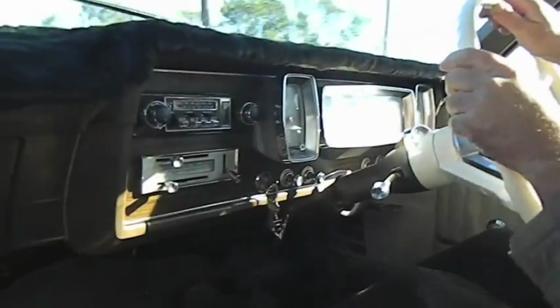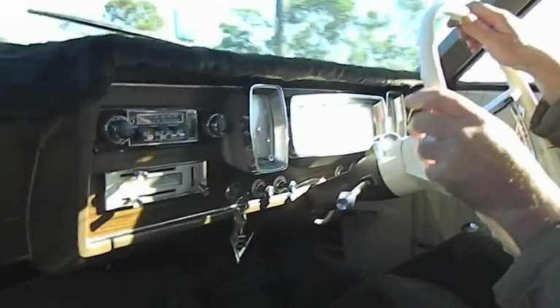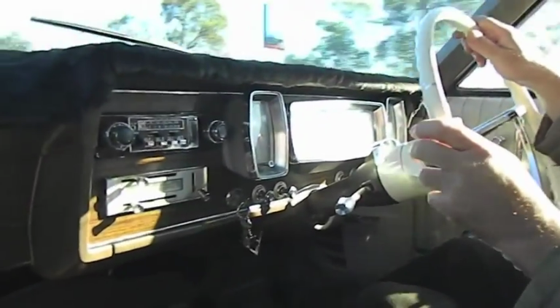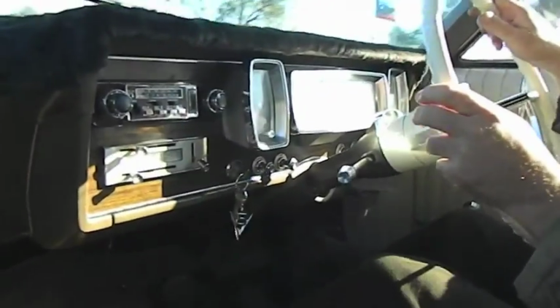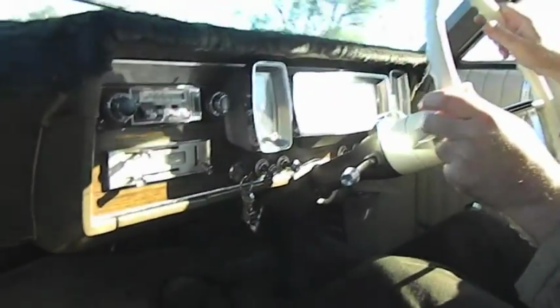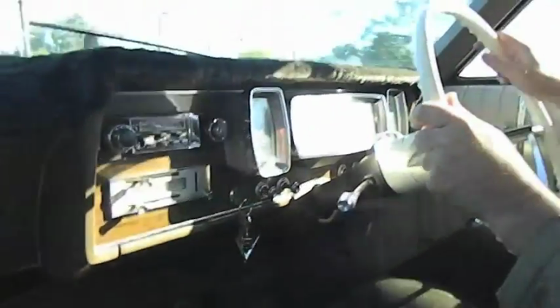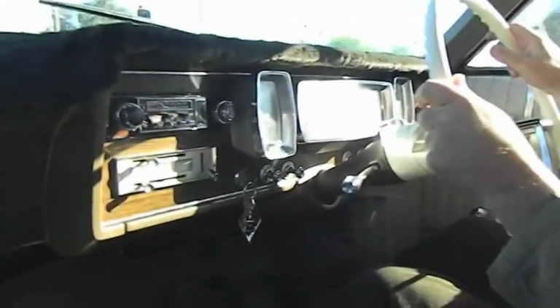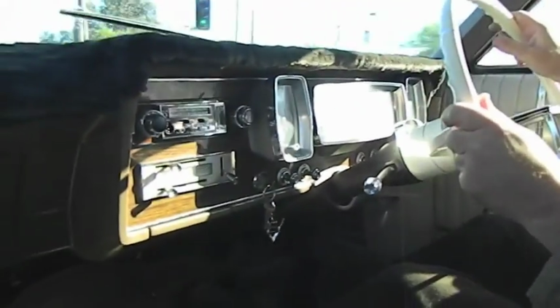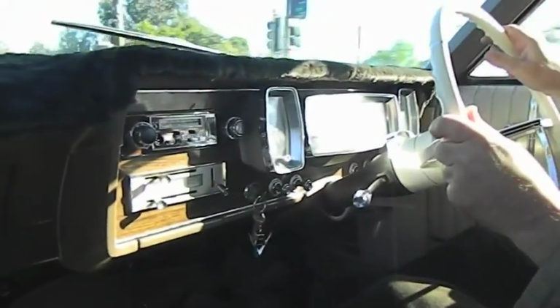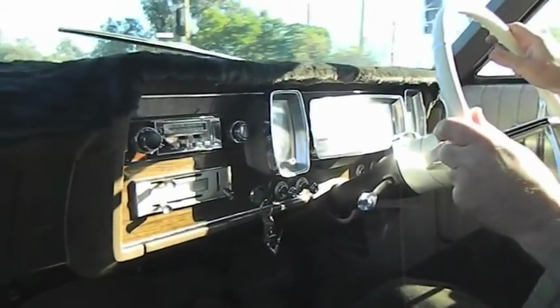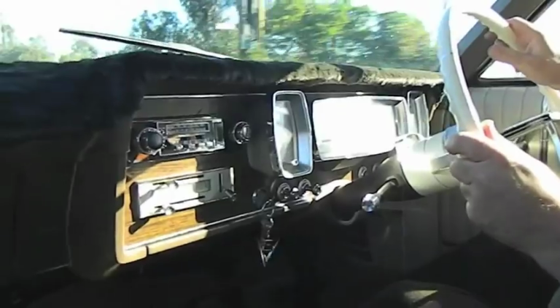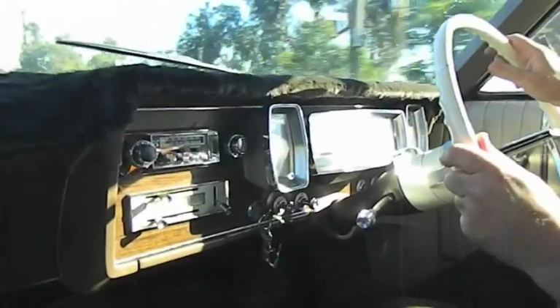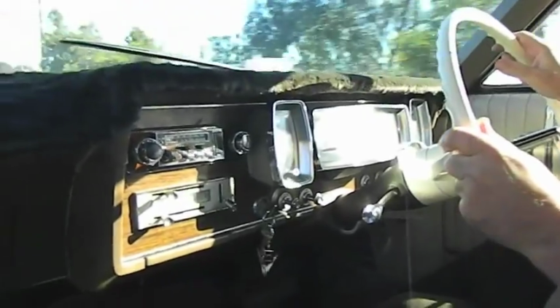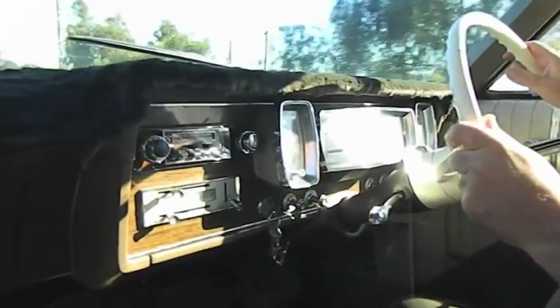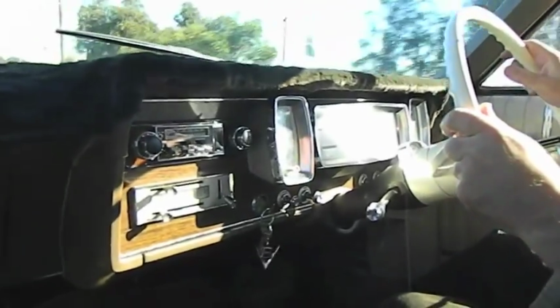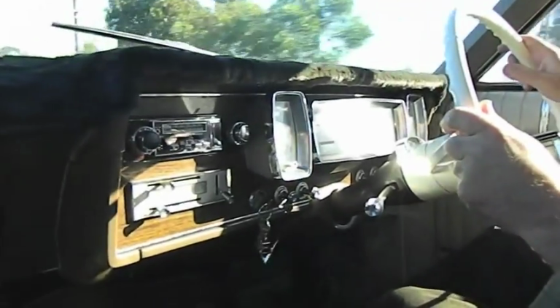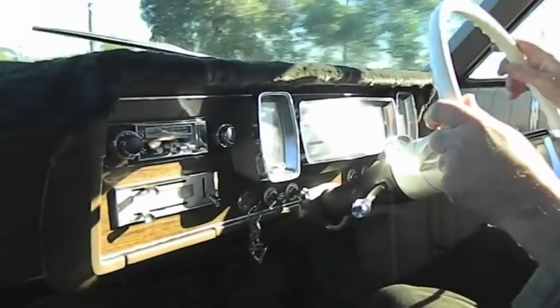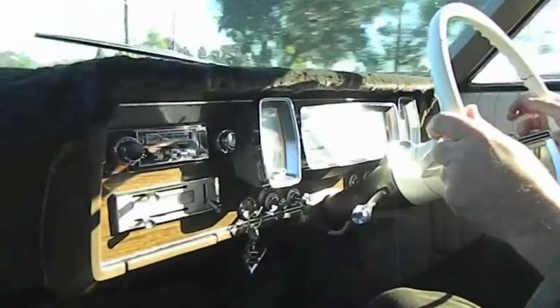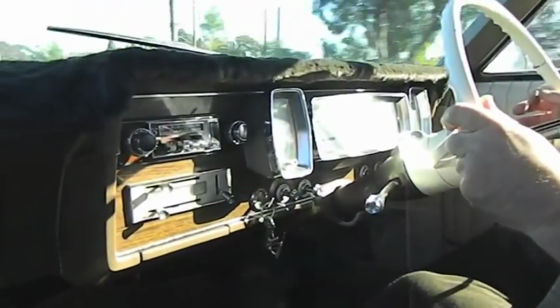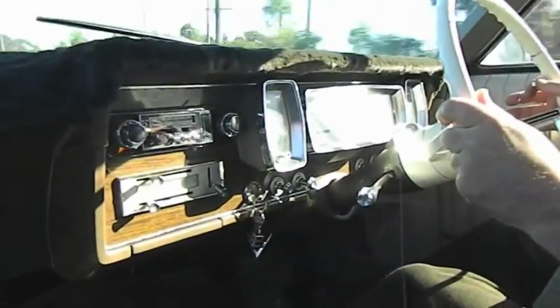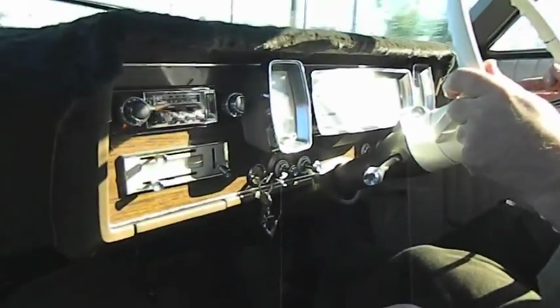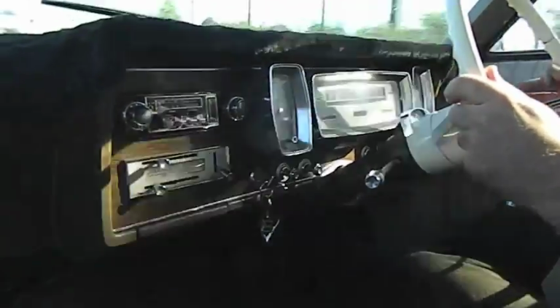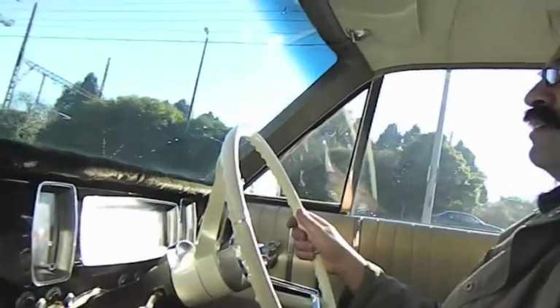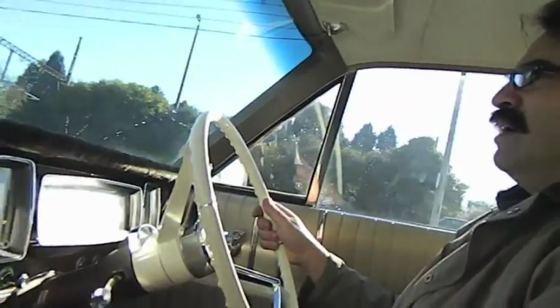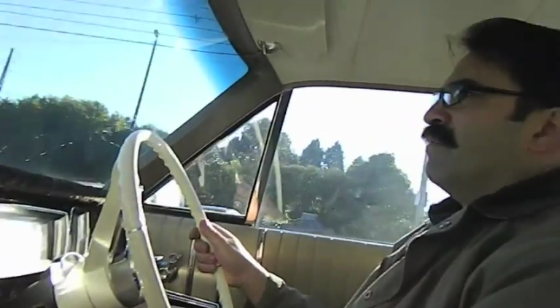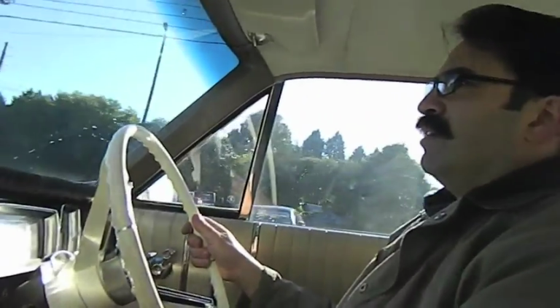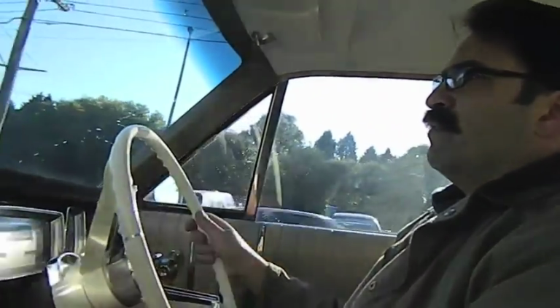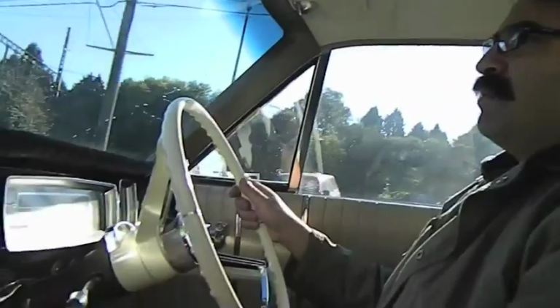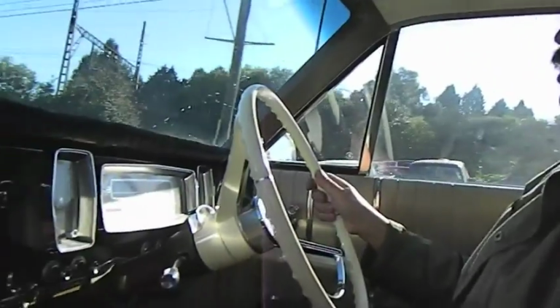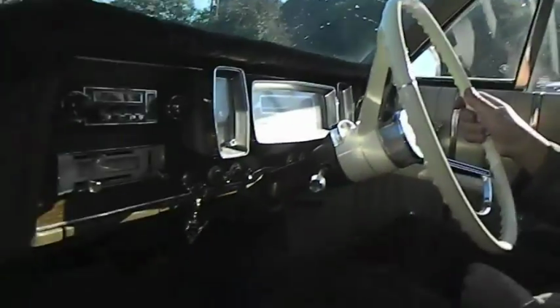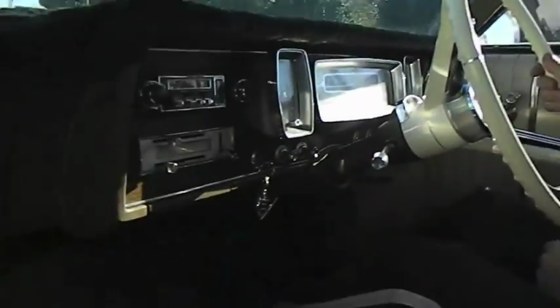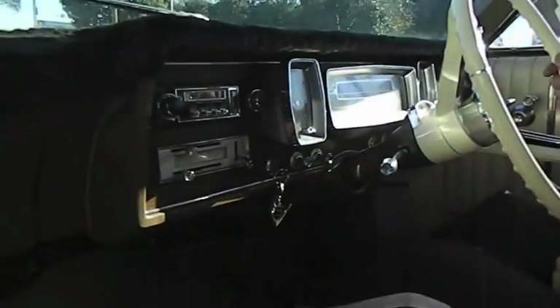The engine's been had a lot of work done to it as well — 394V big block, FE block.